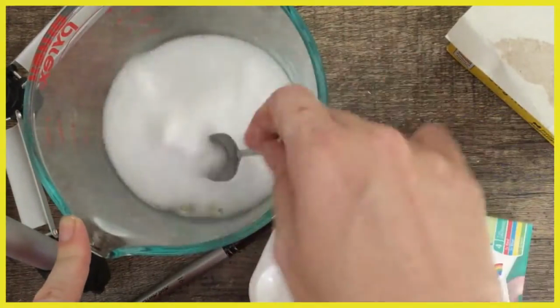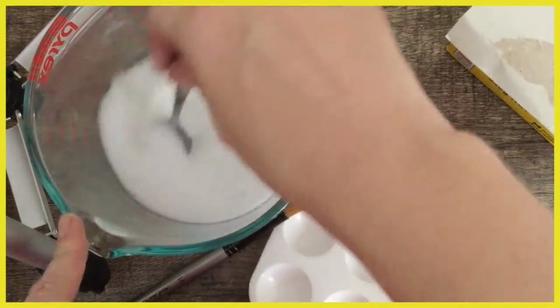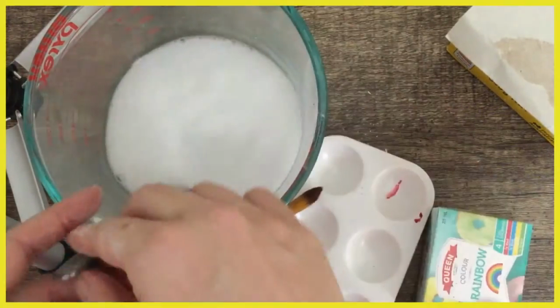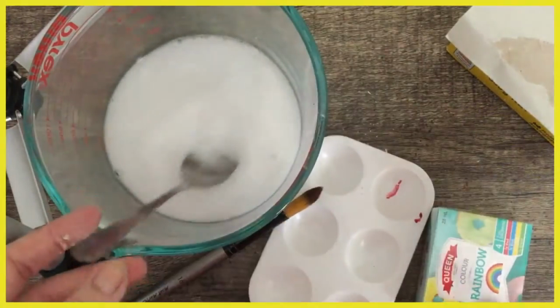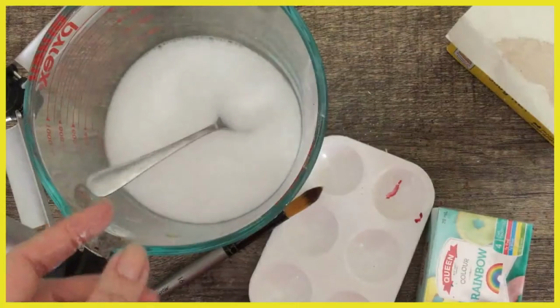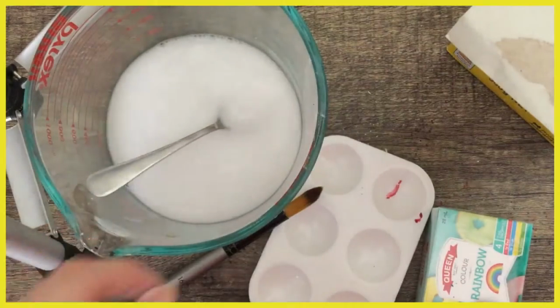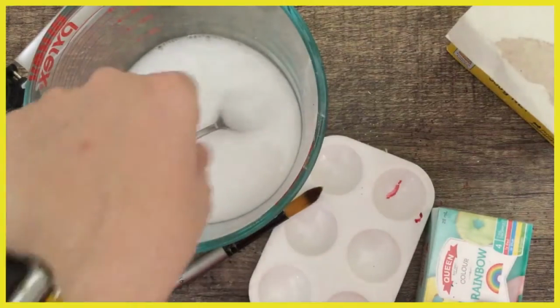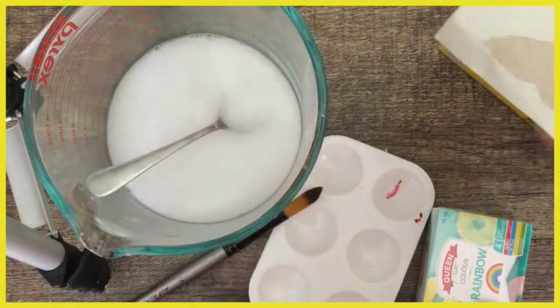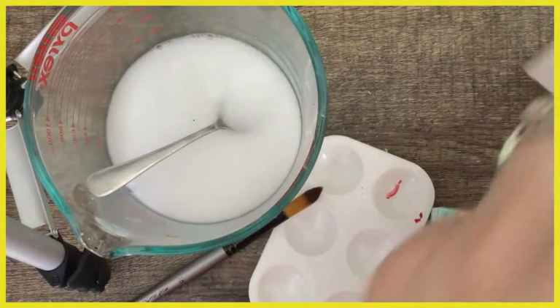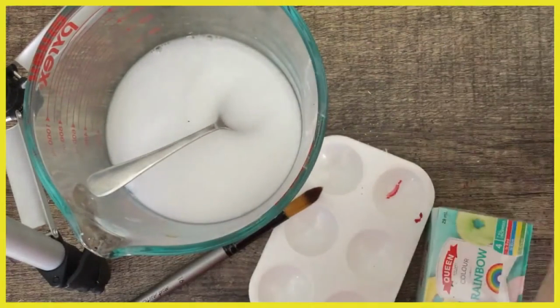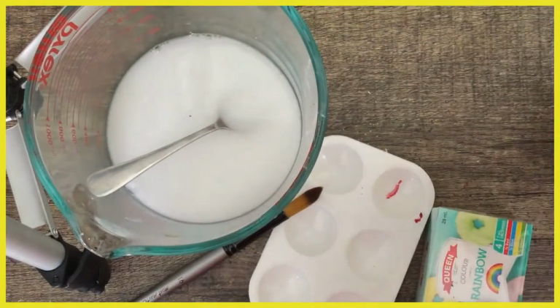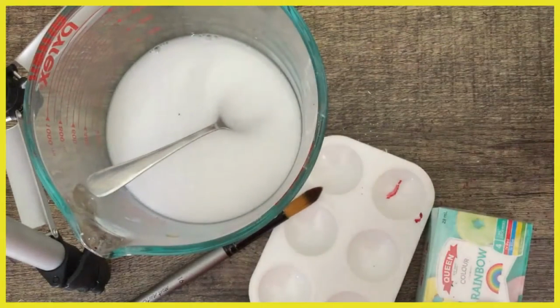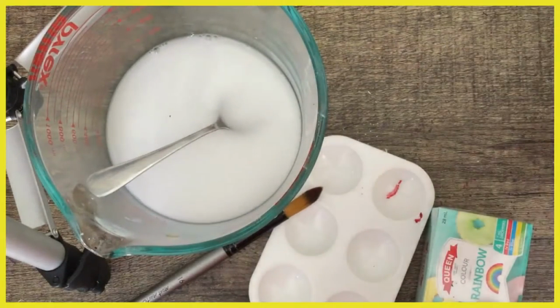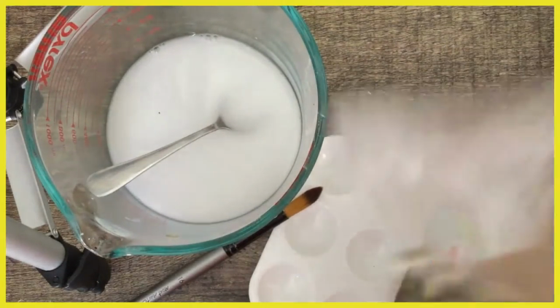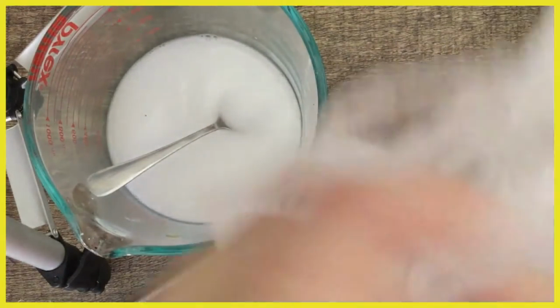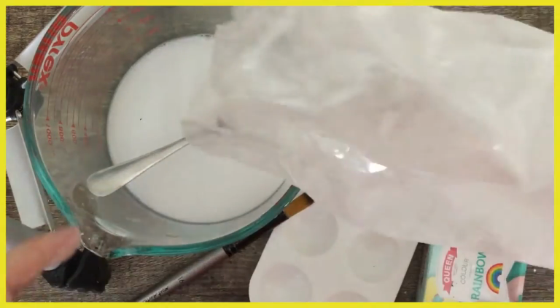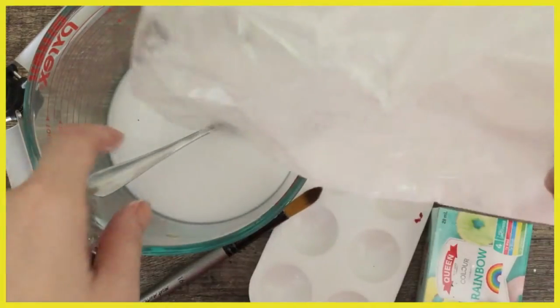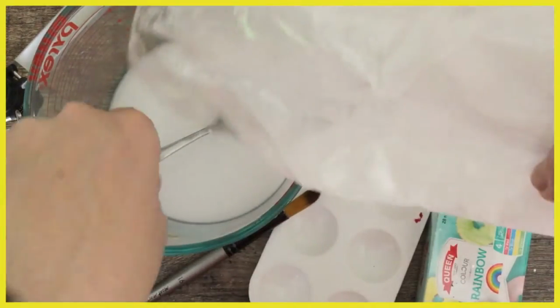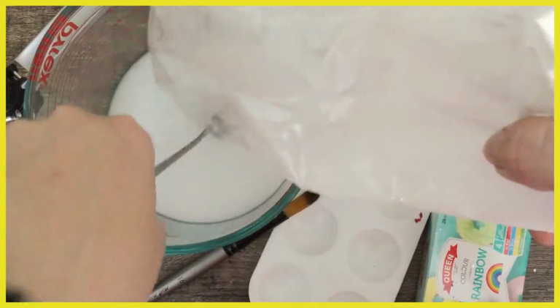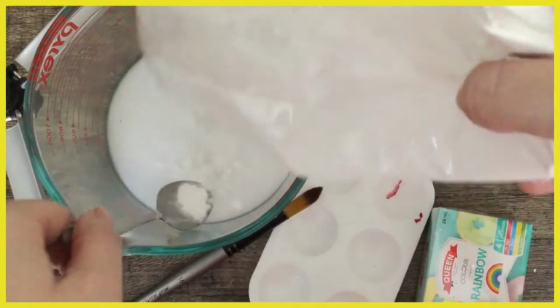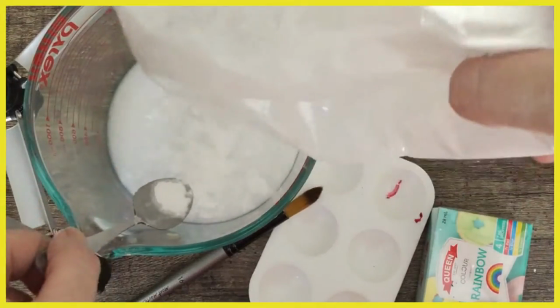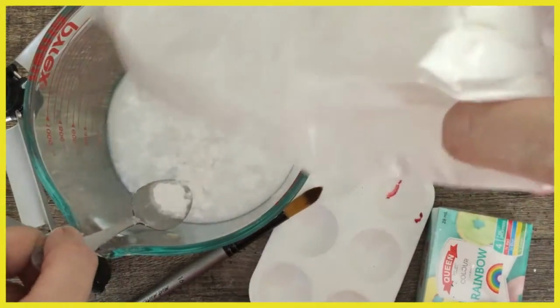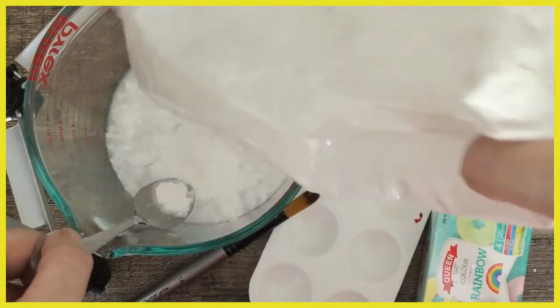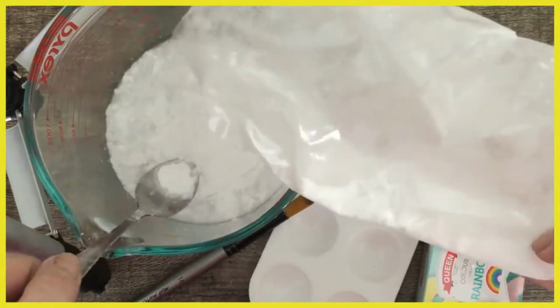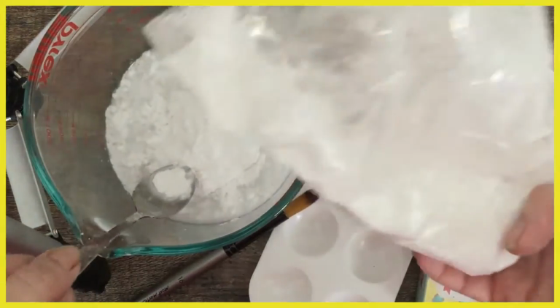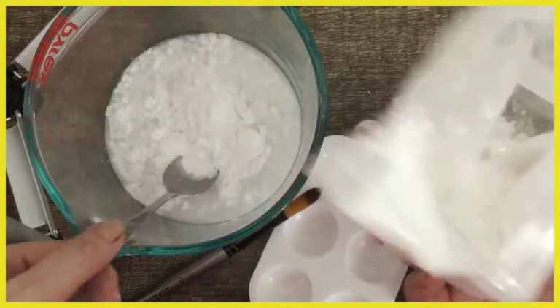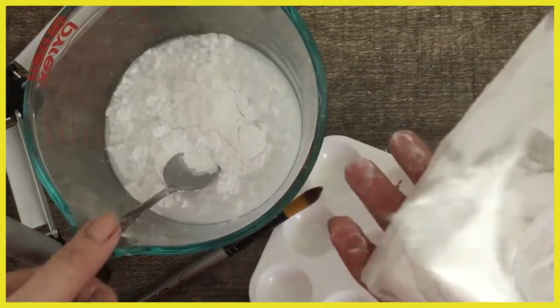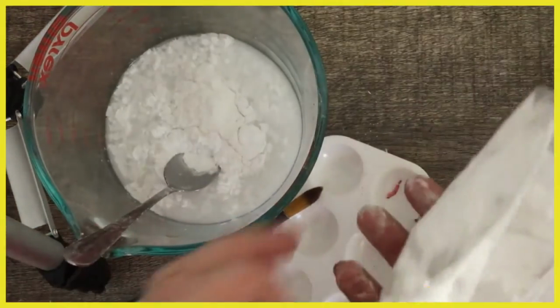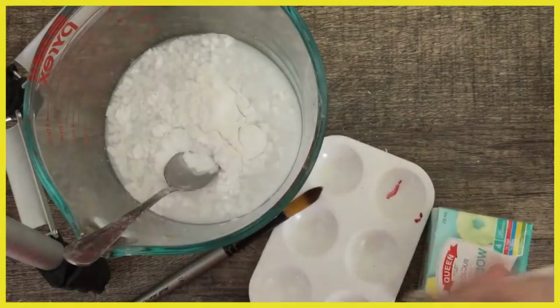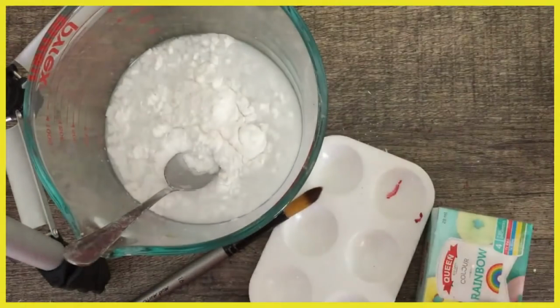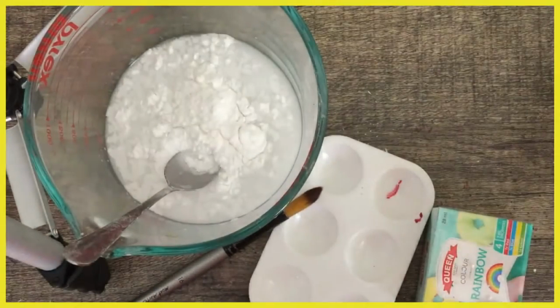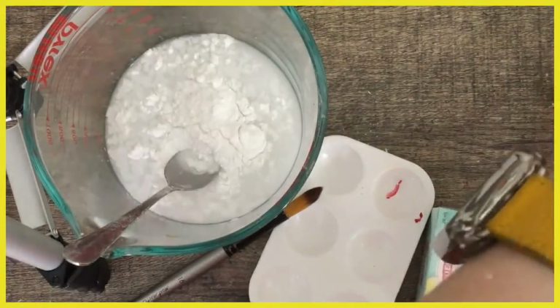Still too watery, so we're going to add some more cornflour. Now that I've wet my spoon I'm just going to pour it like a mad captain. Alright here we go — is that too much water? We'll find out together.